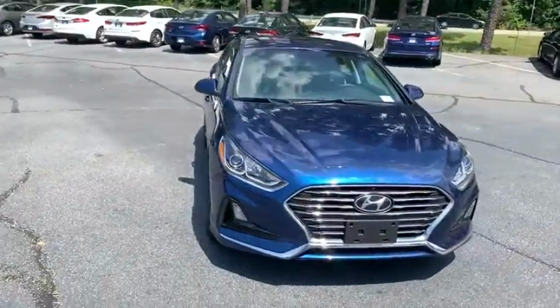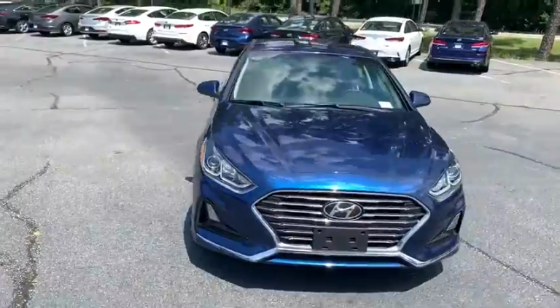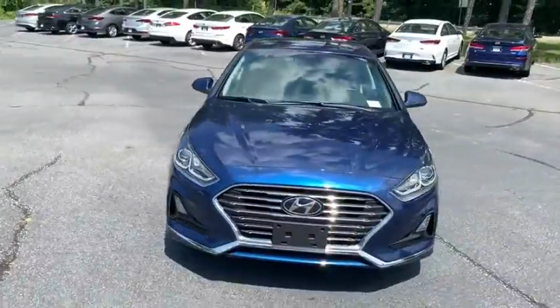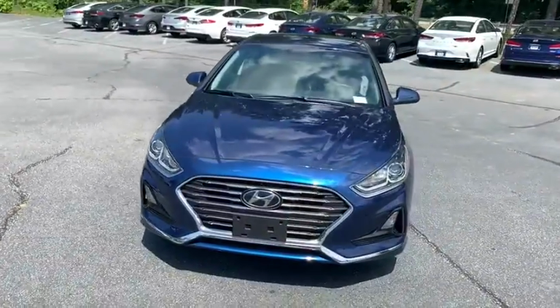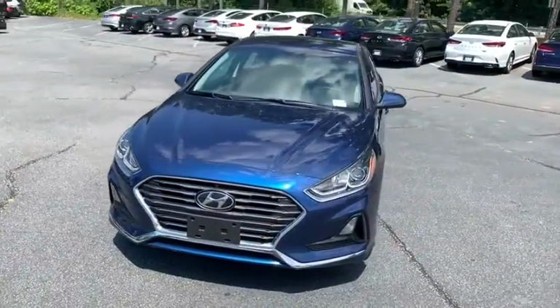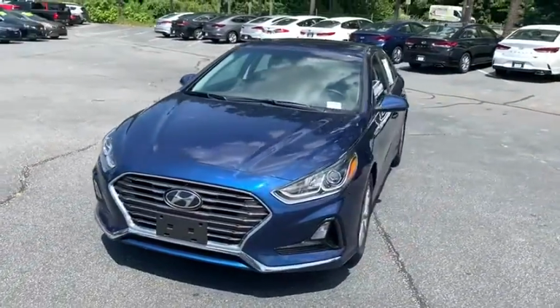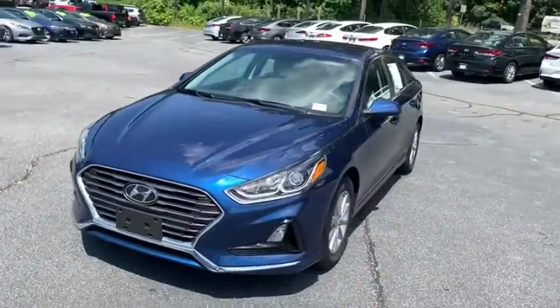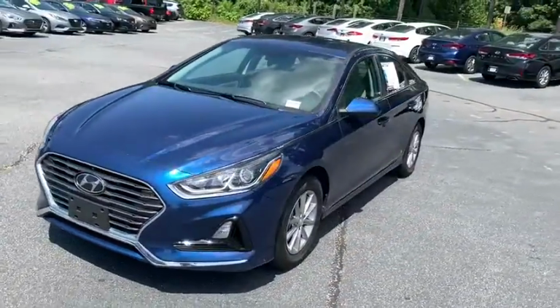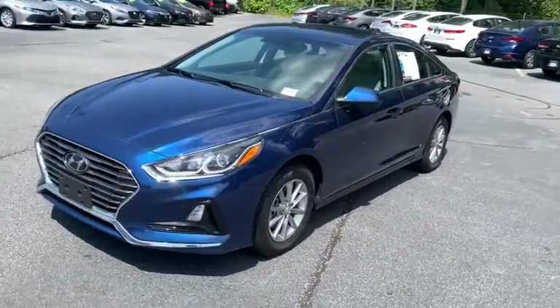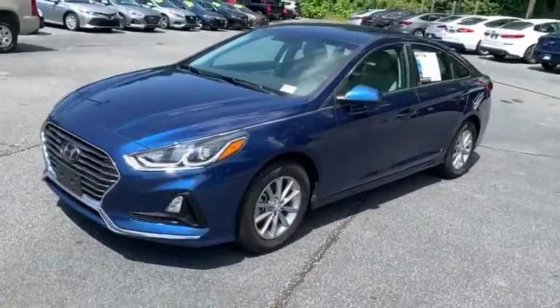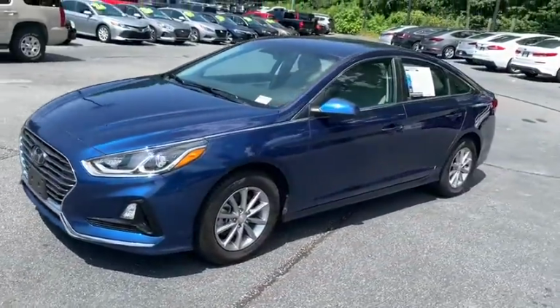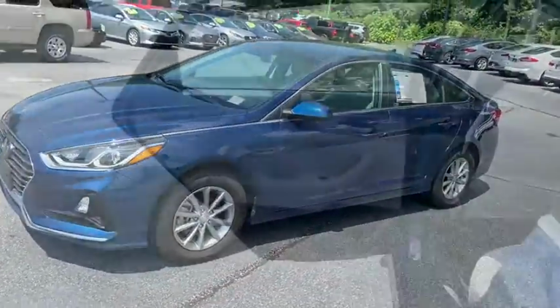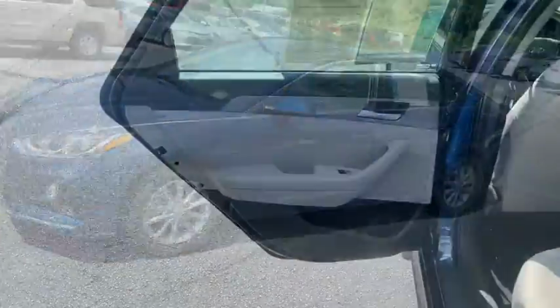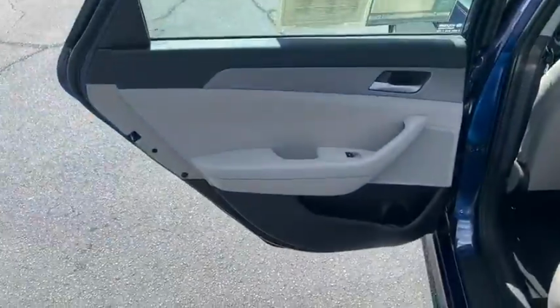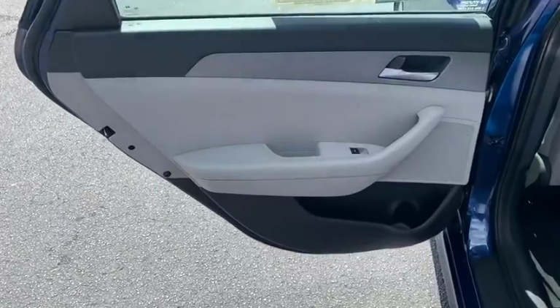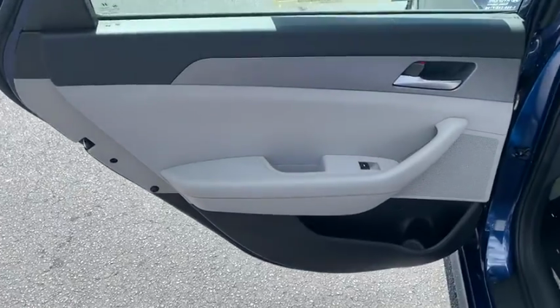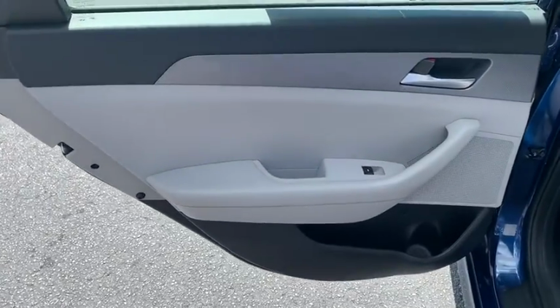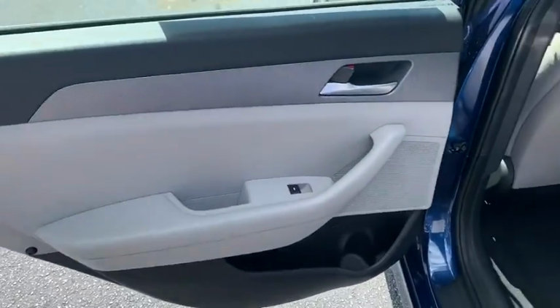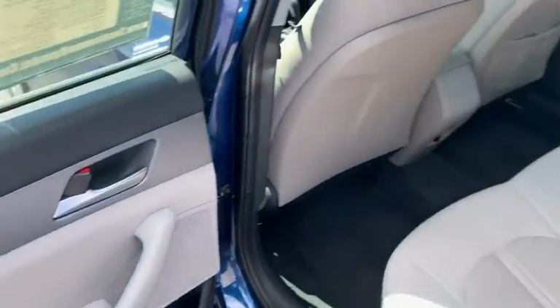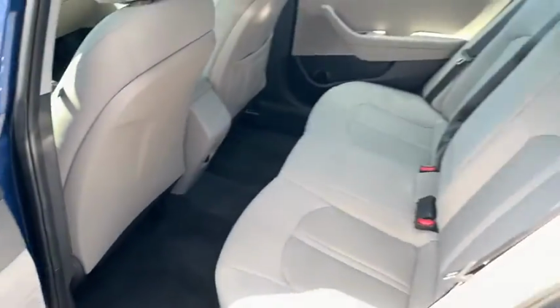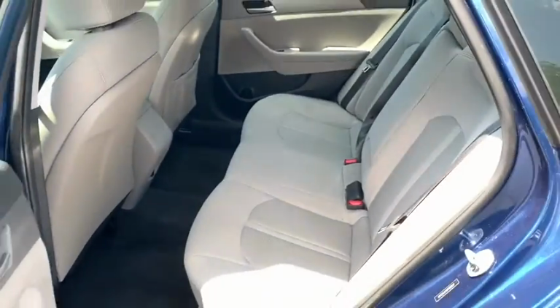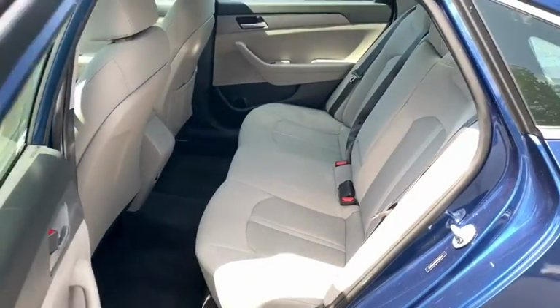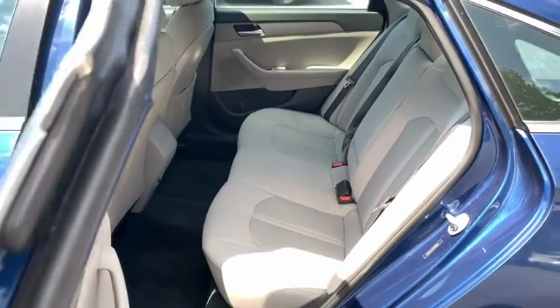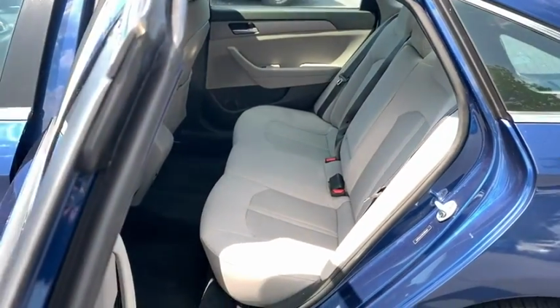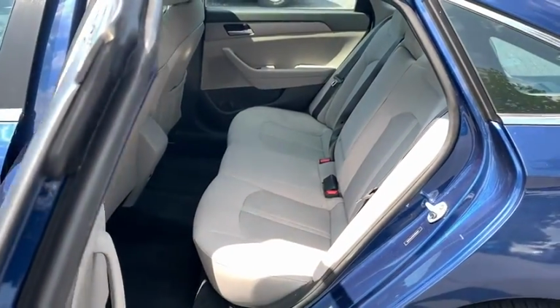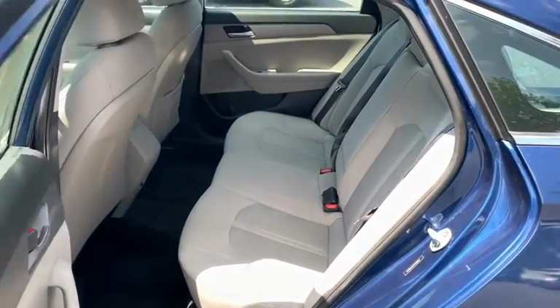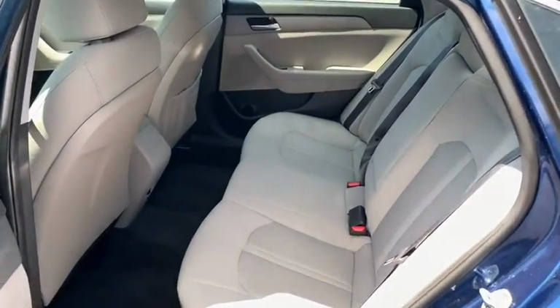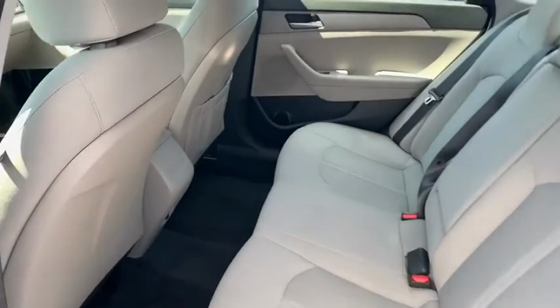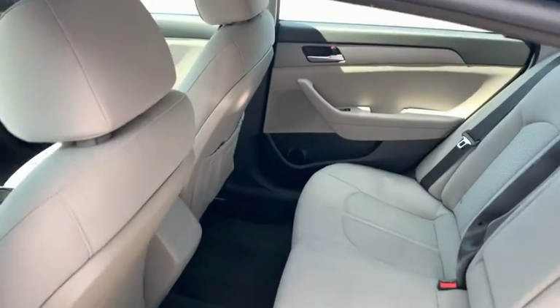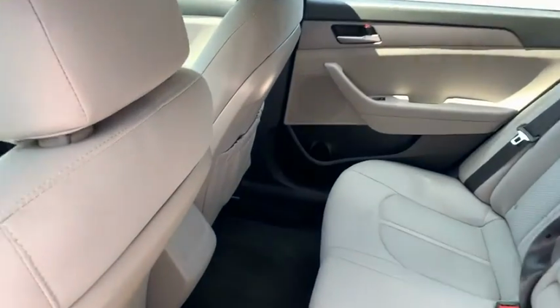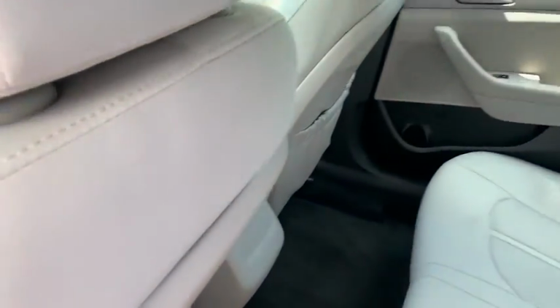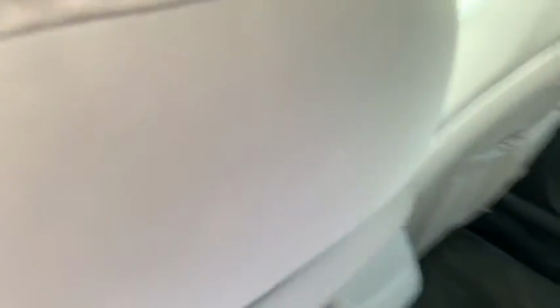This vehicle has less than 15,000 miles. Here are some of this vehicle's great options: traction control, dual airbags, power steering, four-wheel disc brakes, trip computer, rear window defroster.